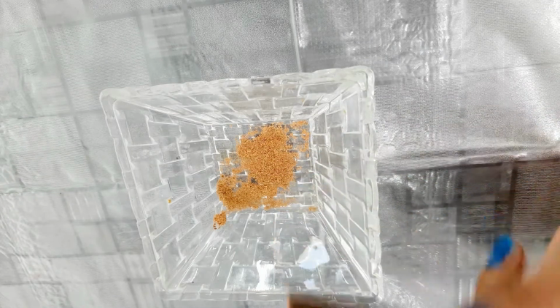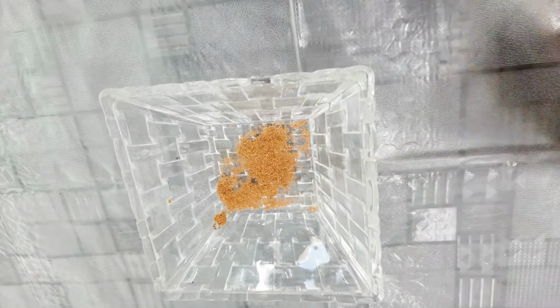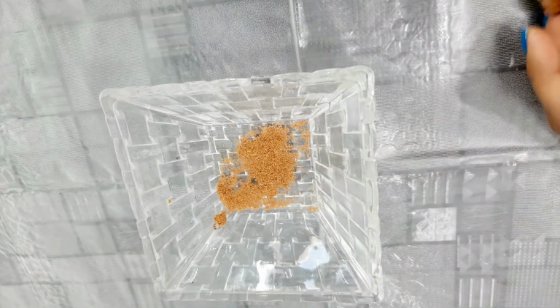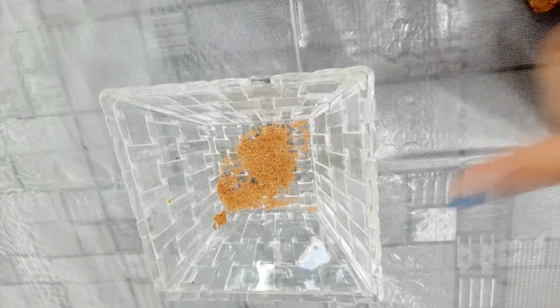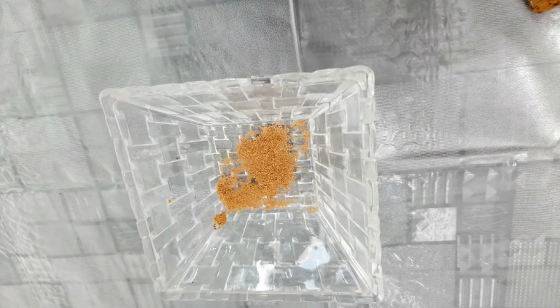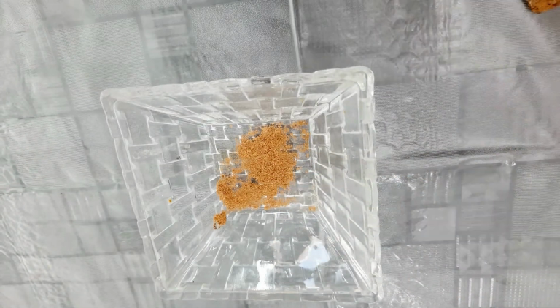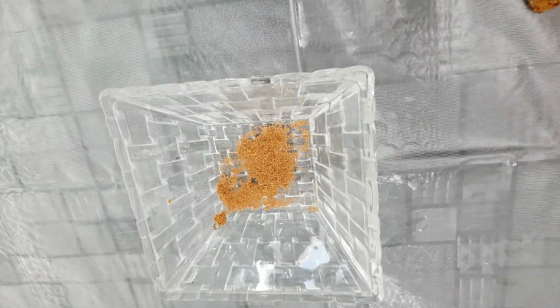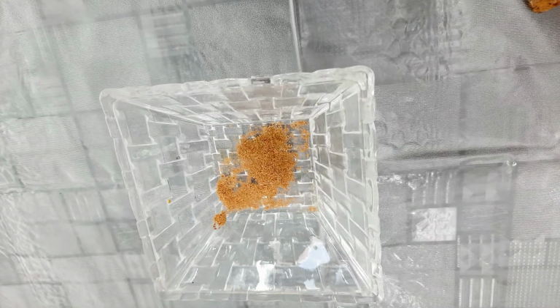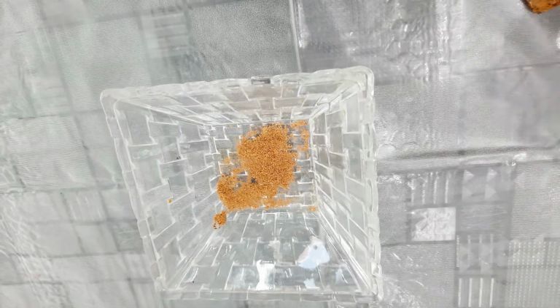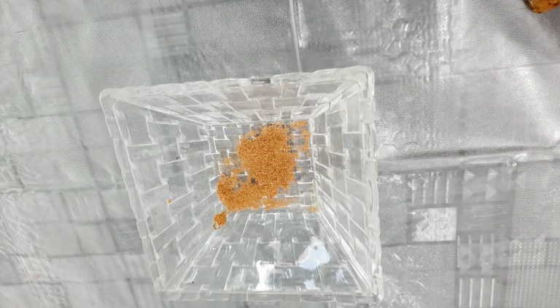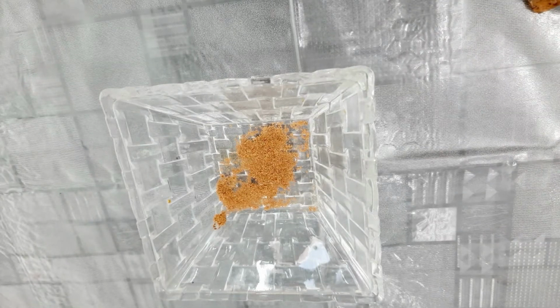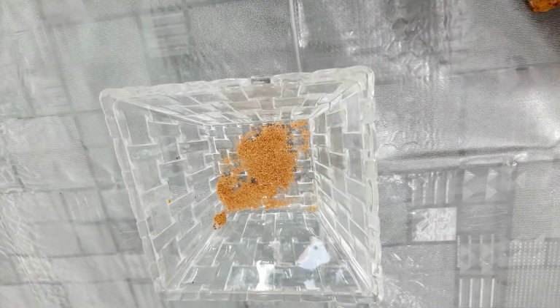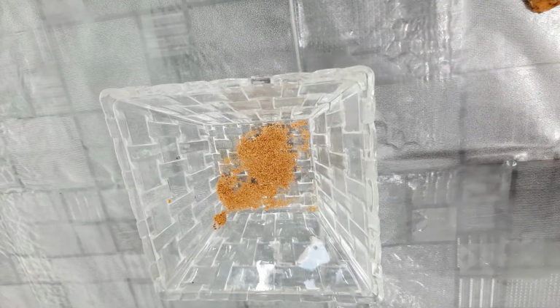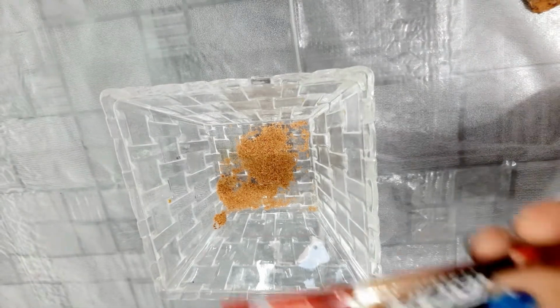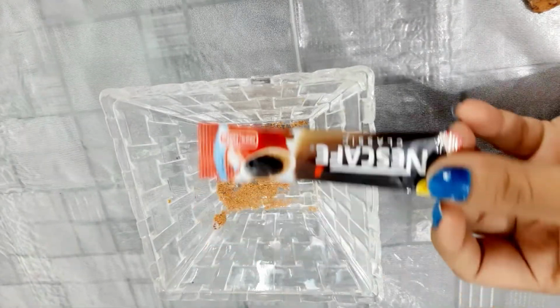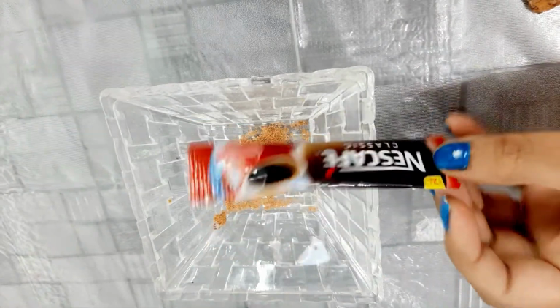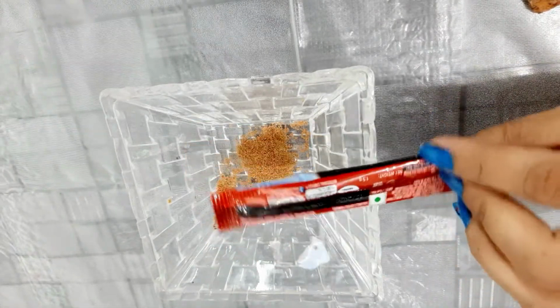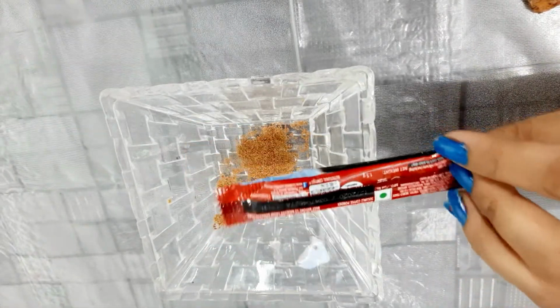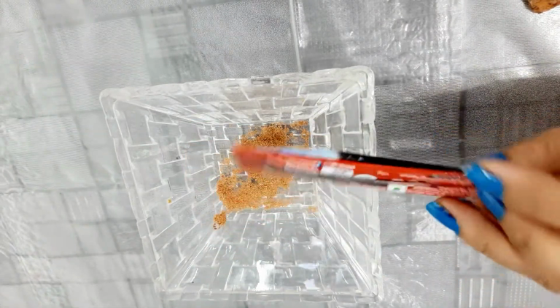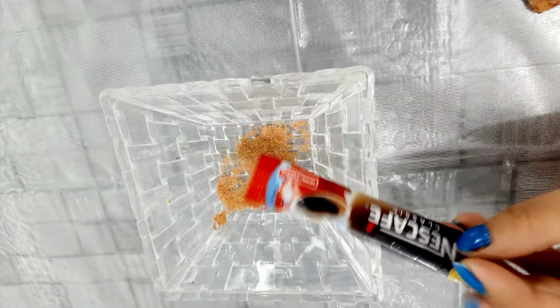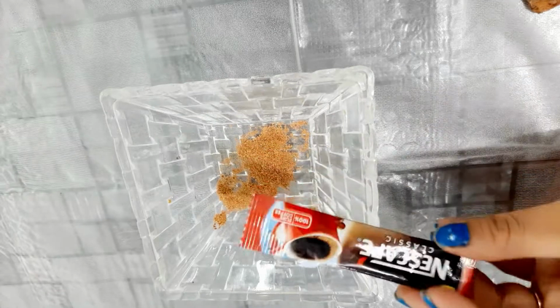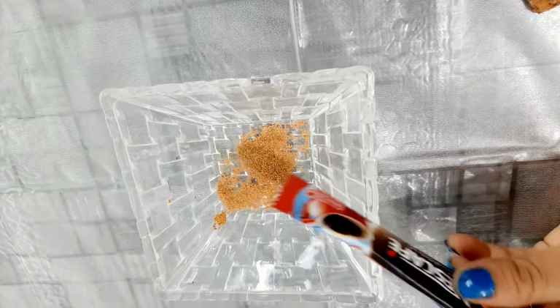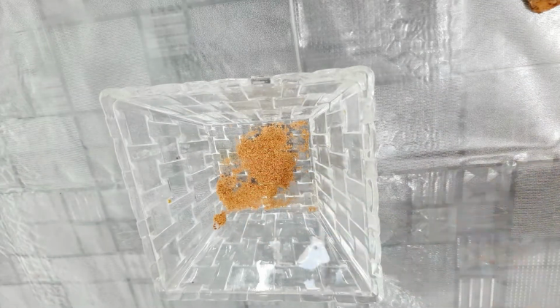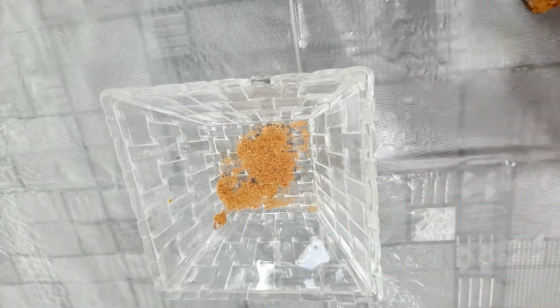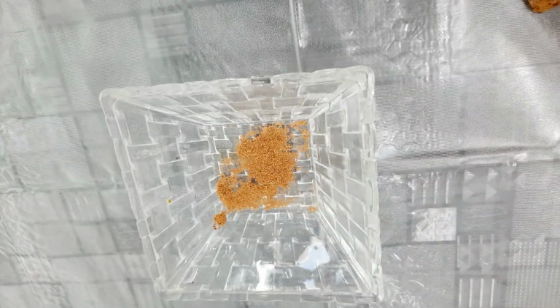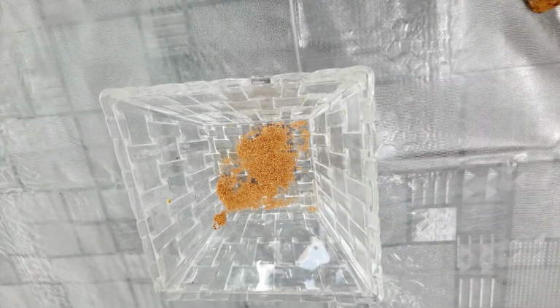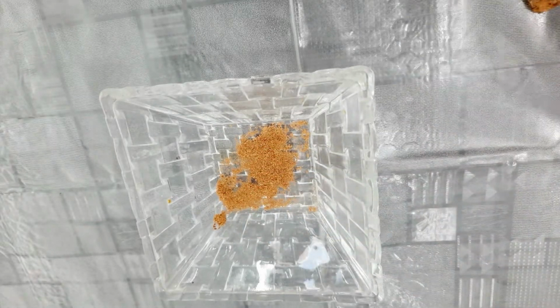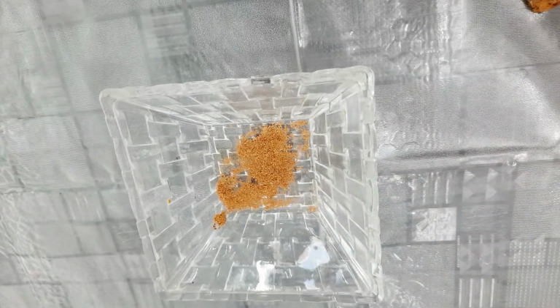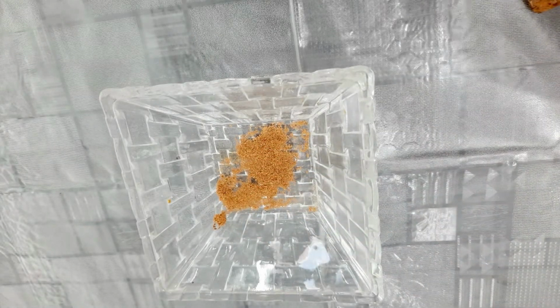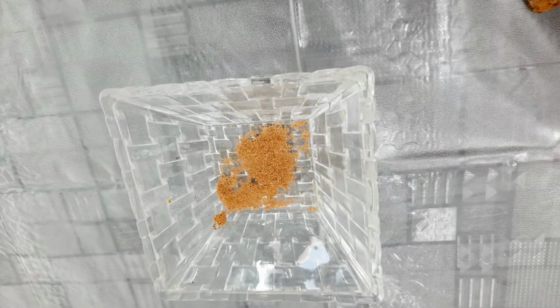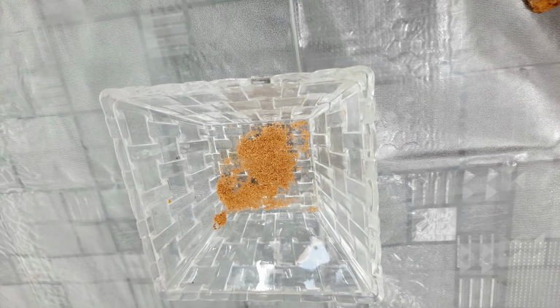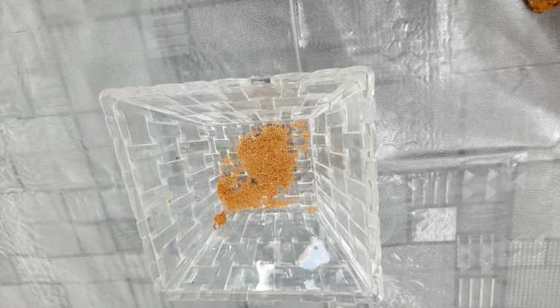First of all, I will take the cinnamon powder. You can make the powder yourself or you can also get it from the market. I will take the cinnamon powder and put it in the bowl. You can also use some rose cream if you prefer.